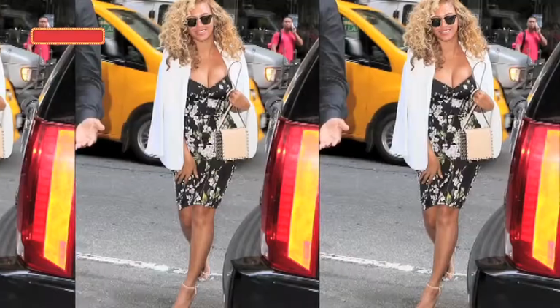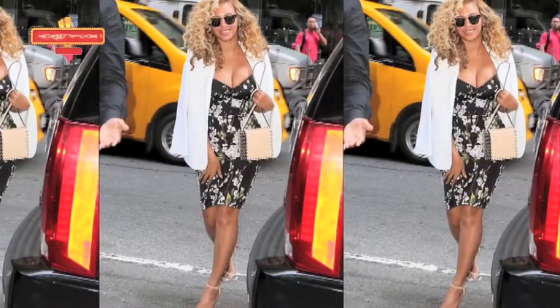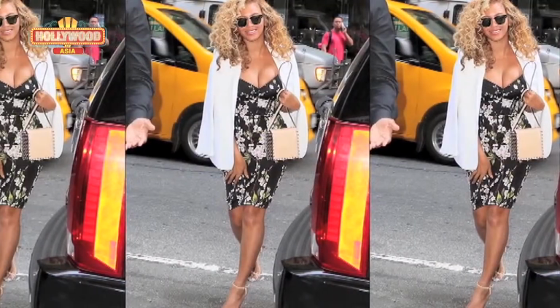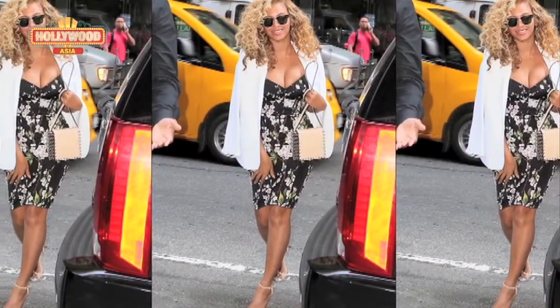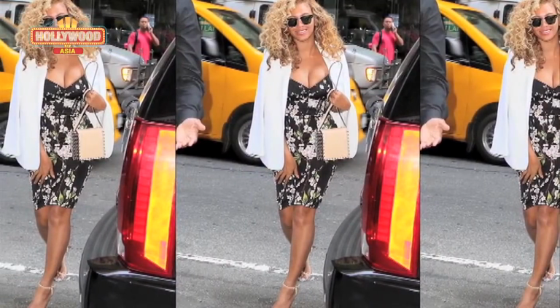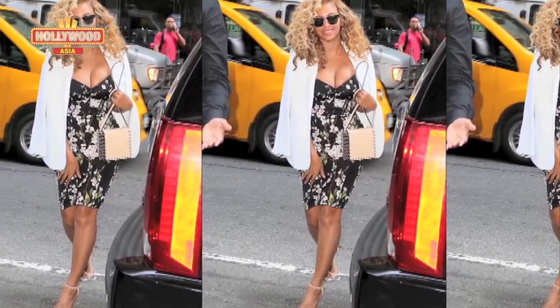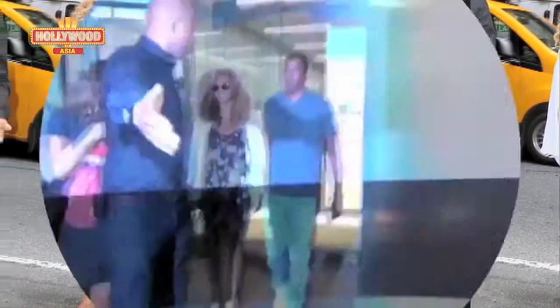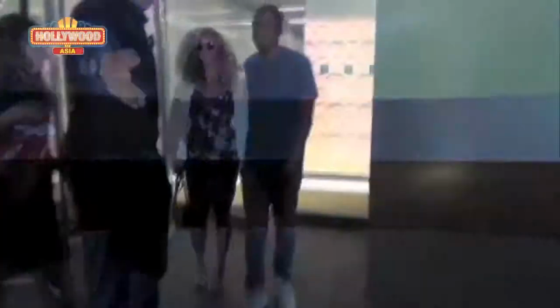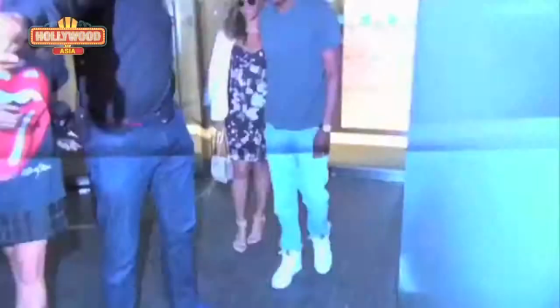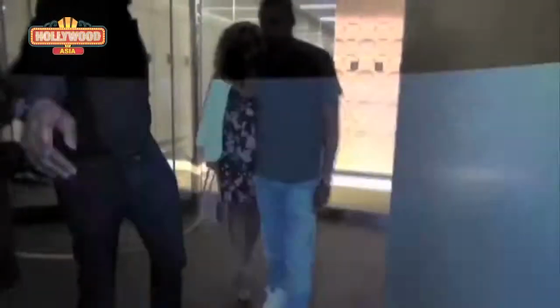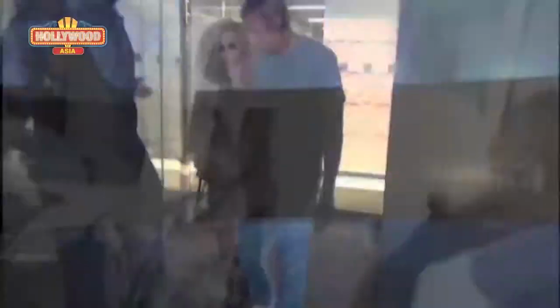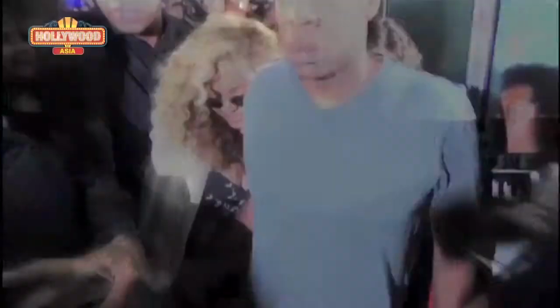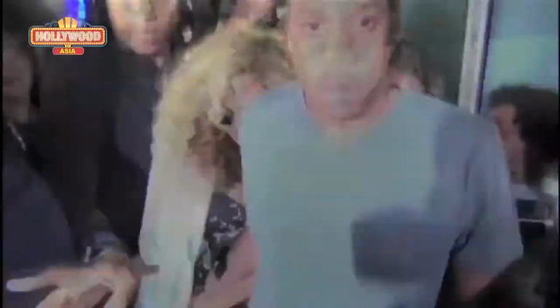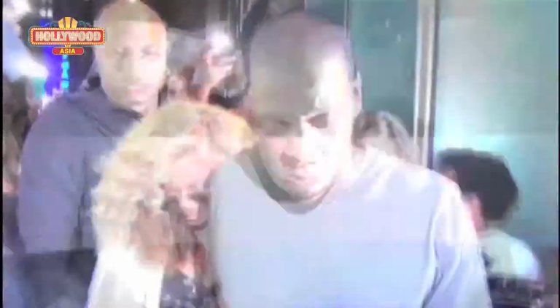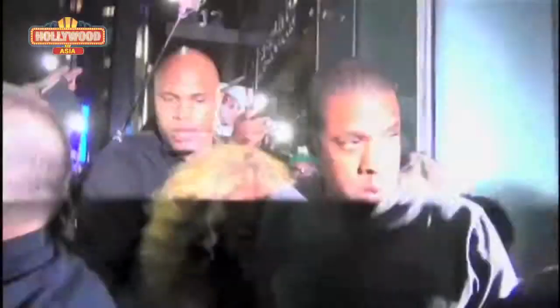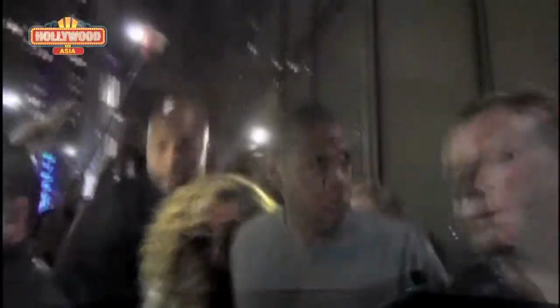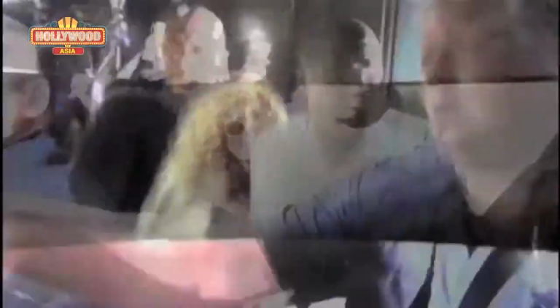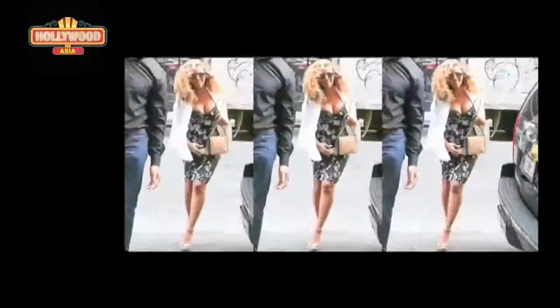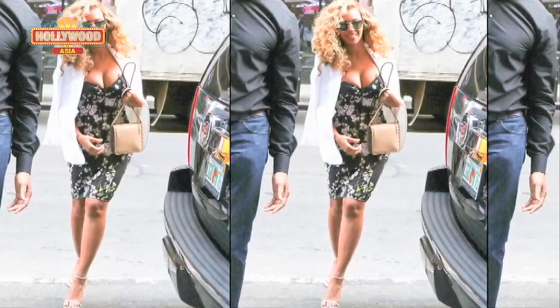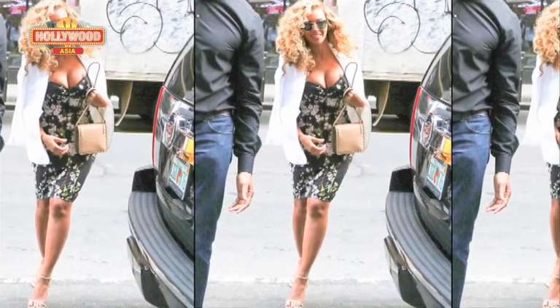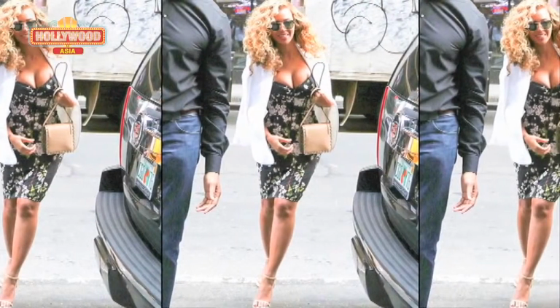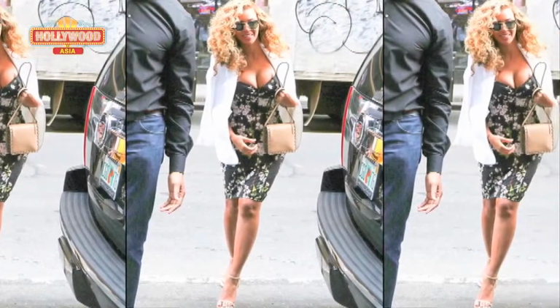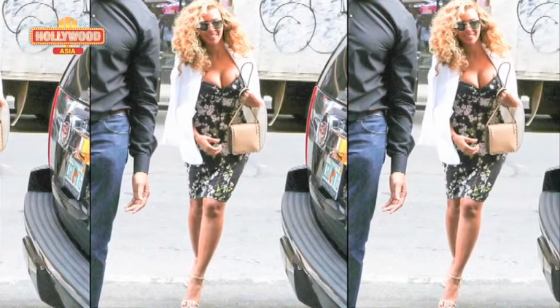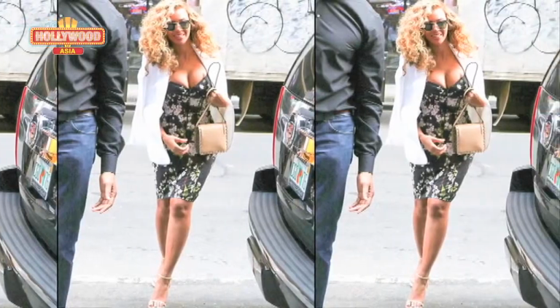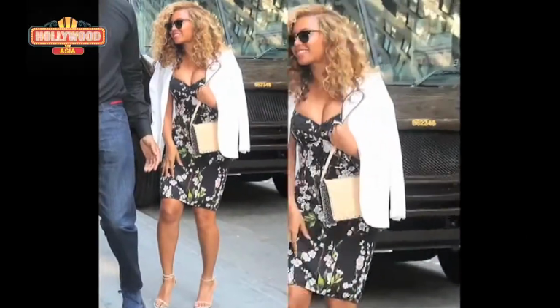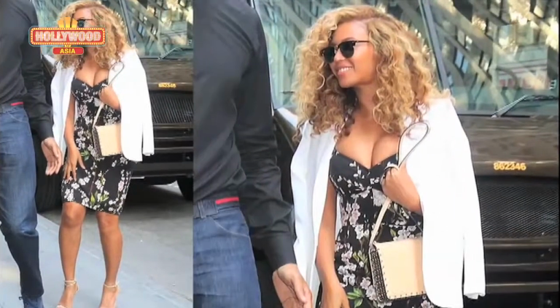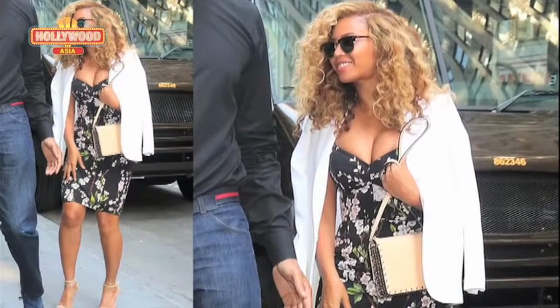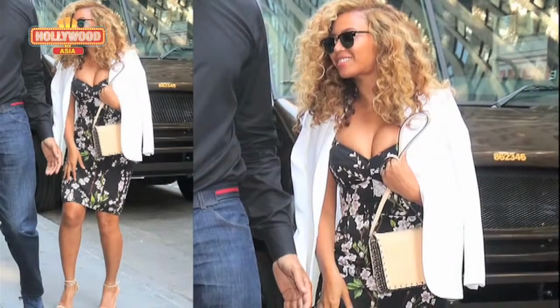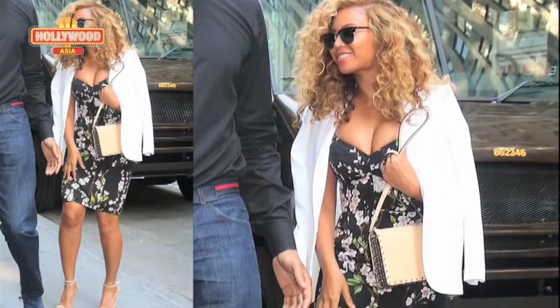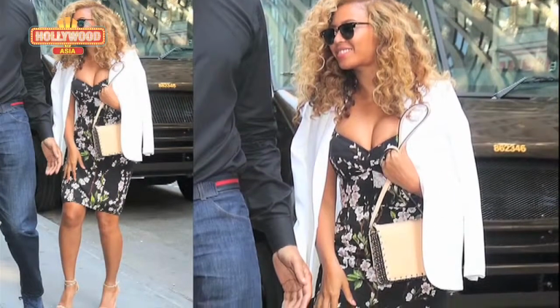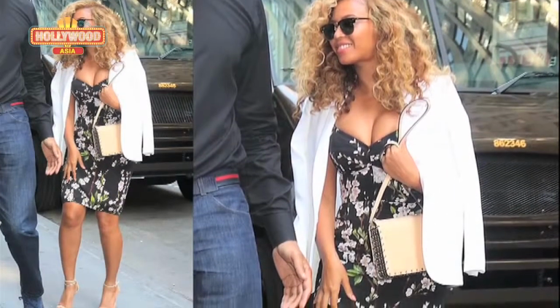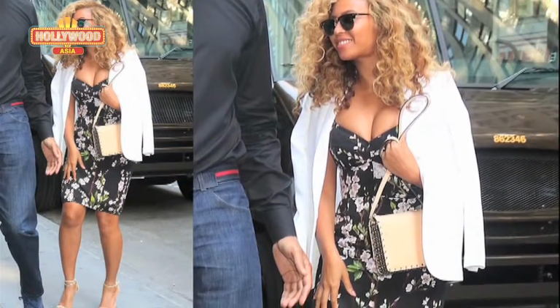Beyoncé shows off extreme cleavage while making her way to the office, almost stopping traffic in New York. Beyoncé made a mouth-watering sight, showcasing extreme cleavage in an ultra low-cut dress.